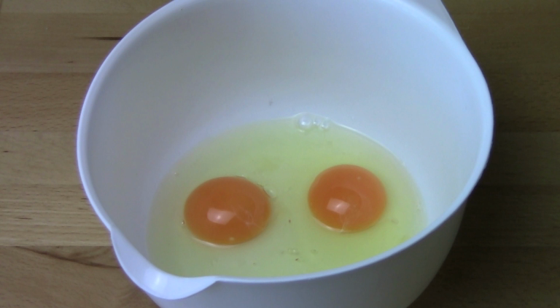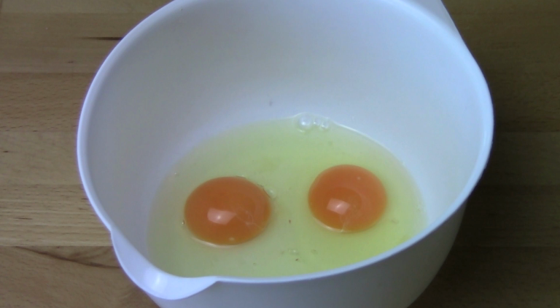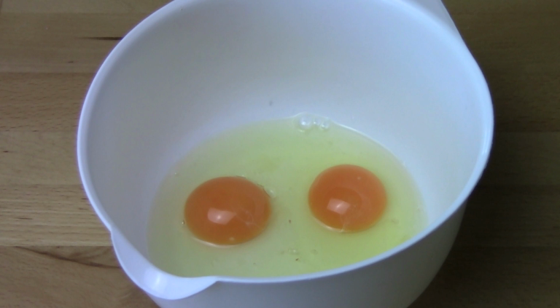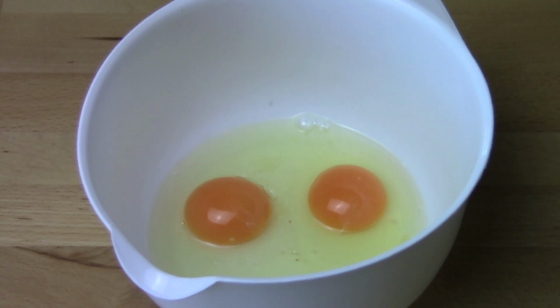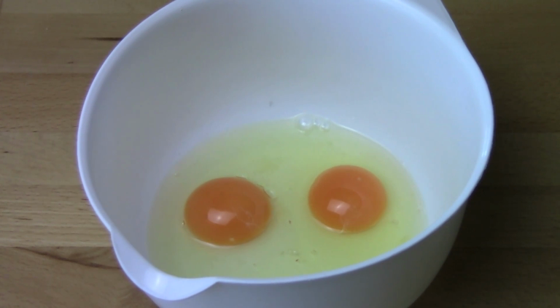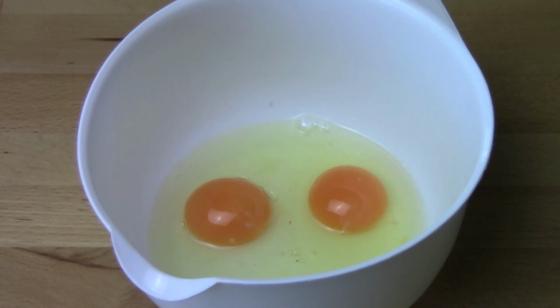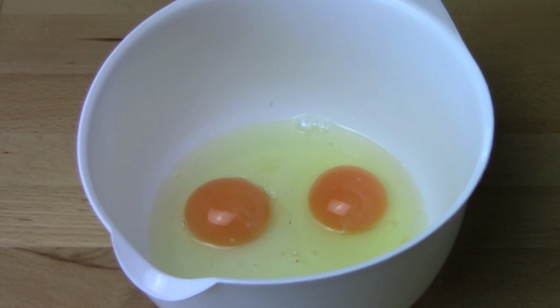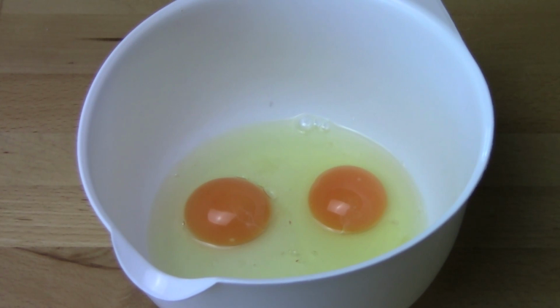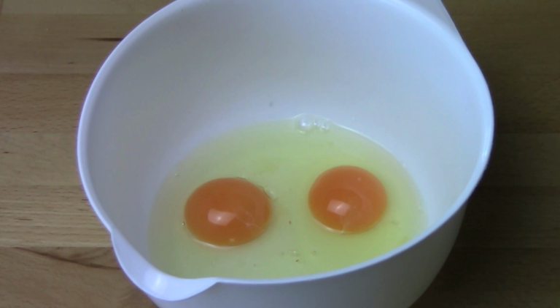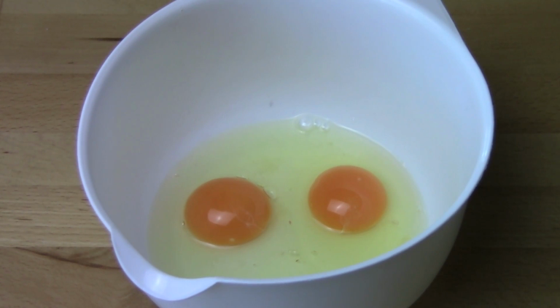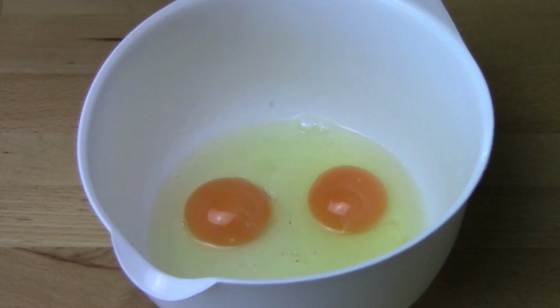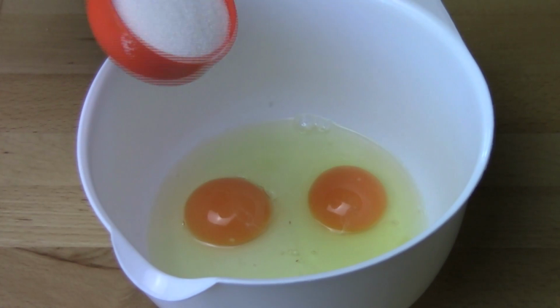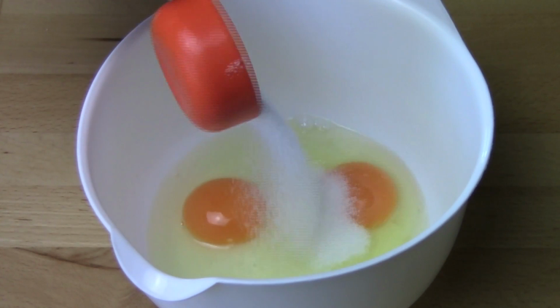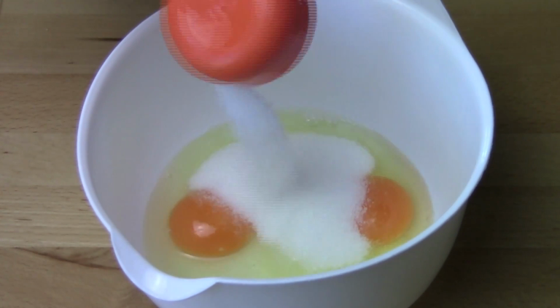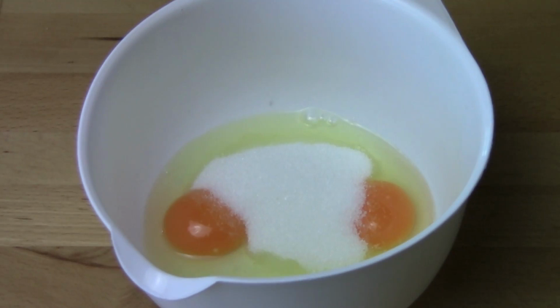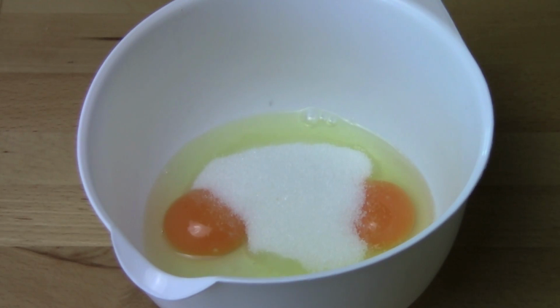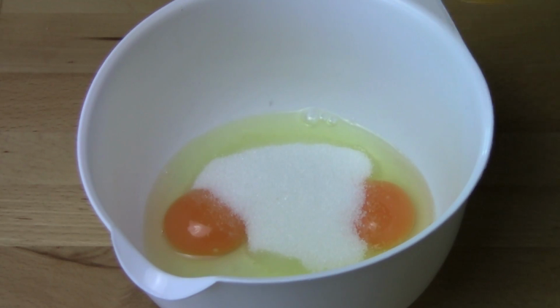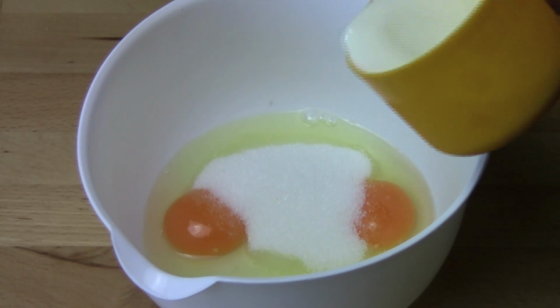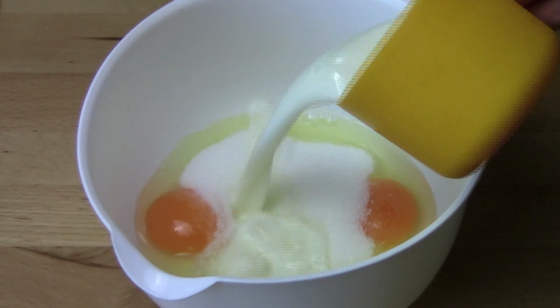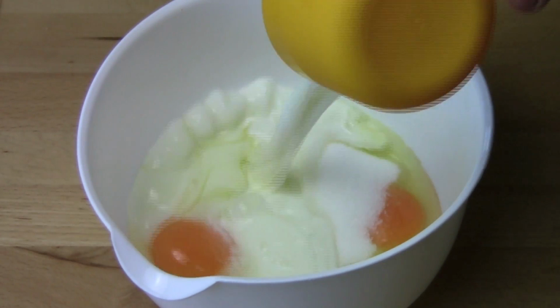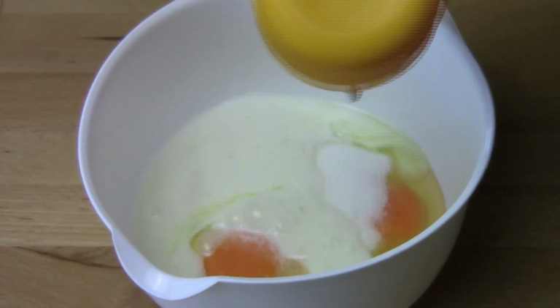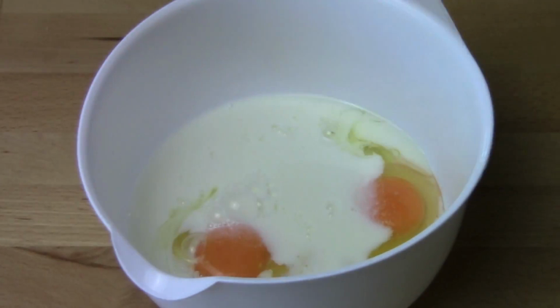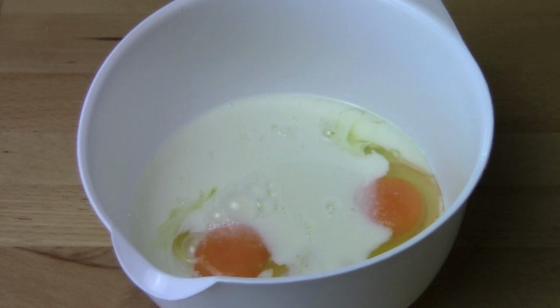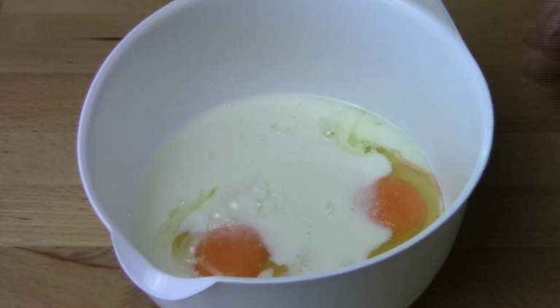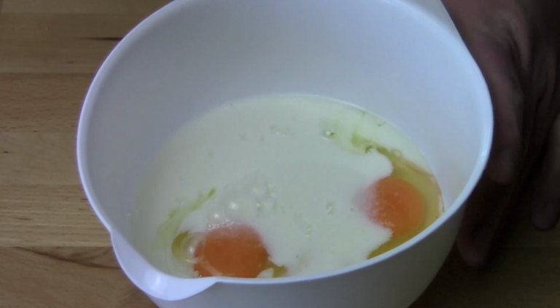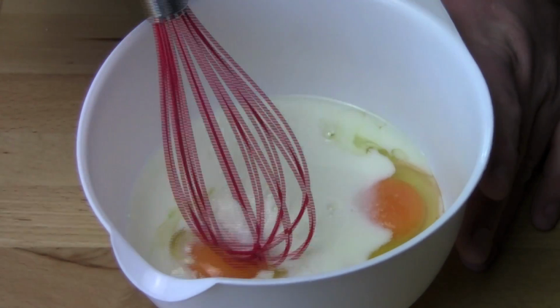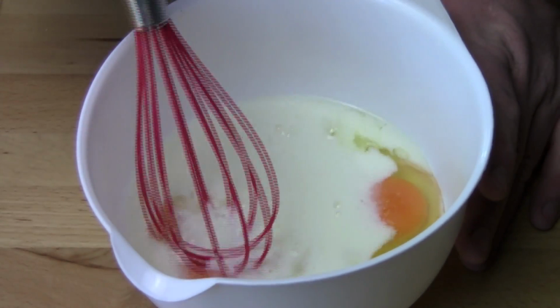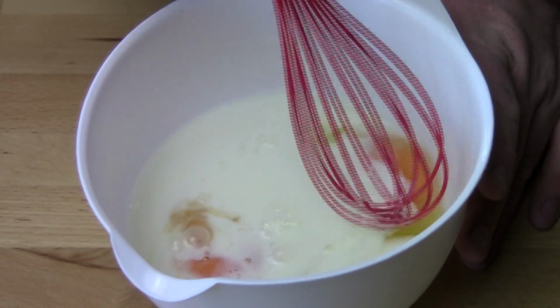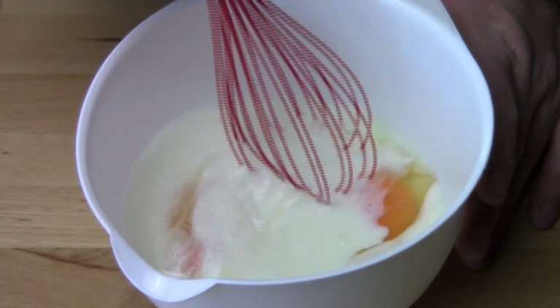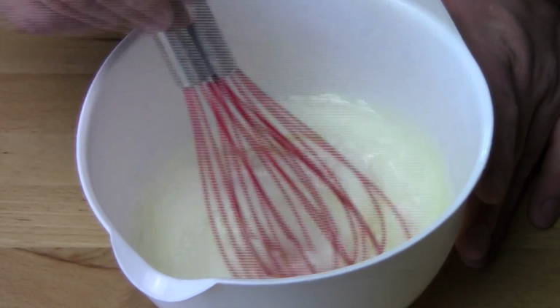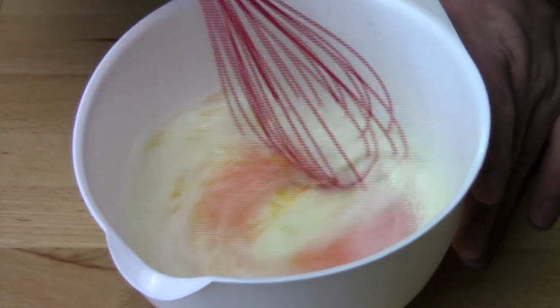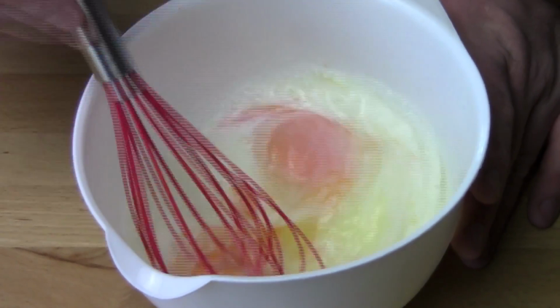In a mixing bowl I've got two eggs and to that I'm adding in a quarter of a cup of white sugar and three quarters of a cup of milk, and just using a whisk — I've got my sexy red whisk of death — we're just going to whisk that together.